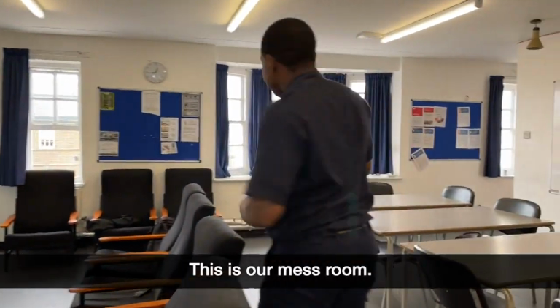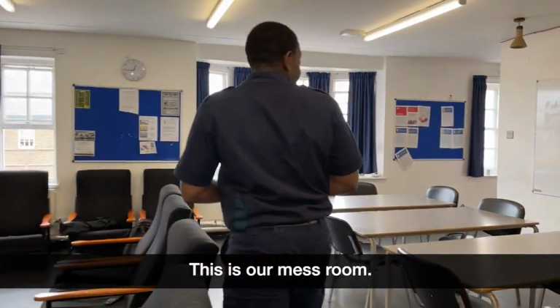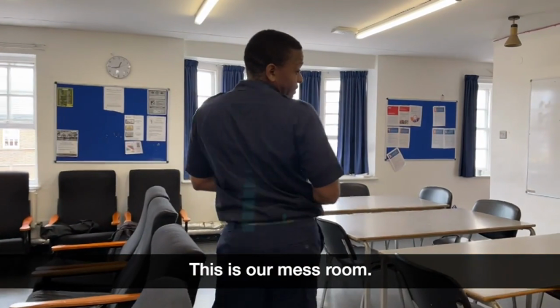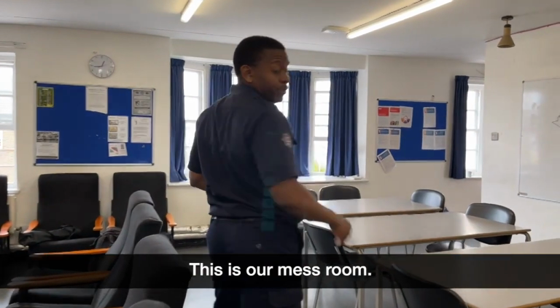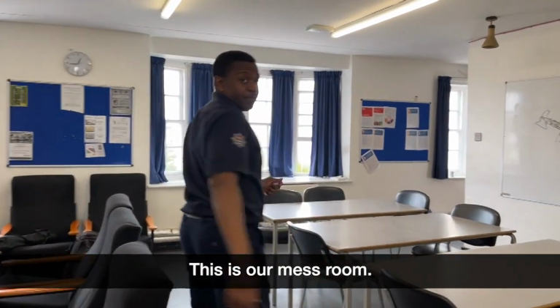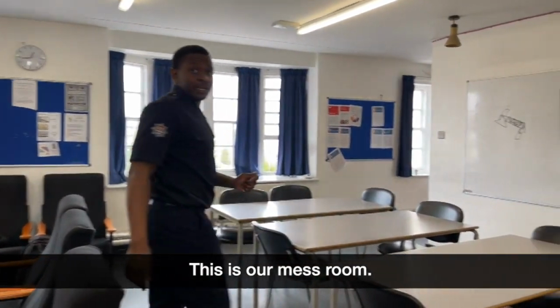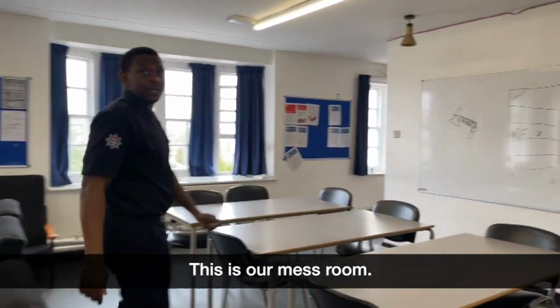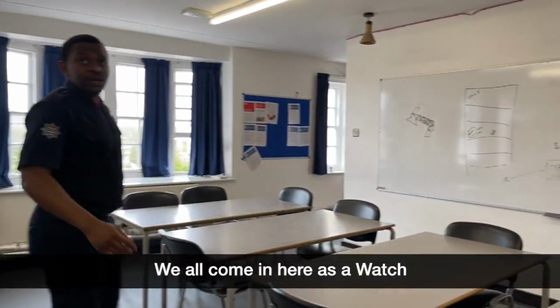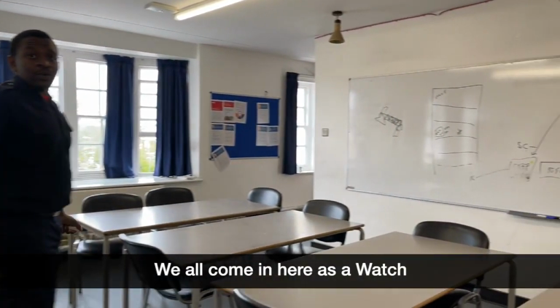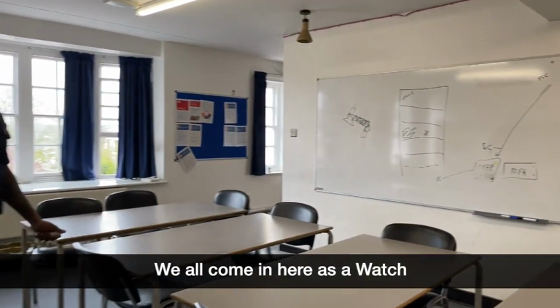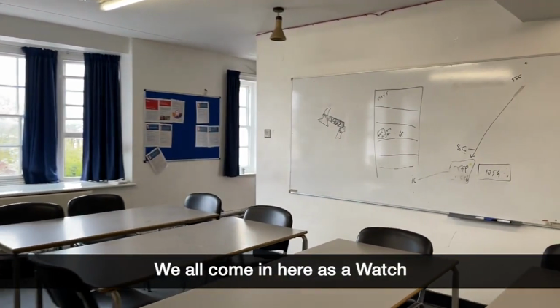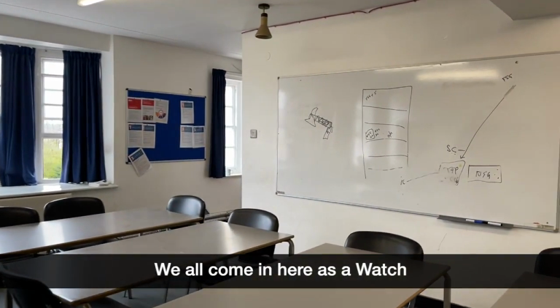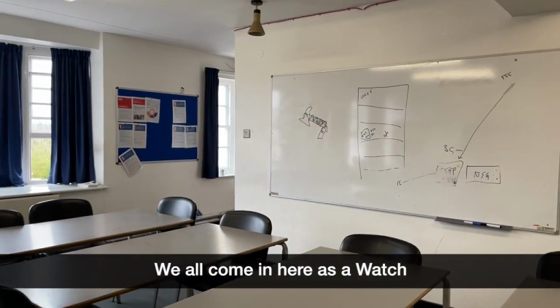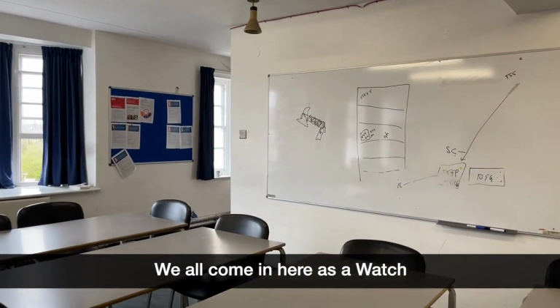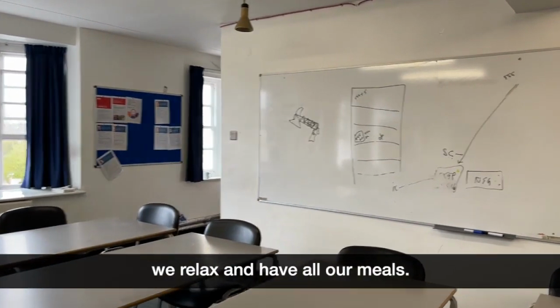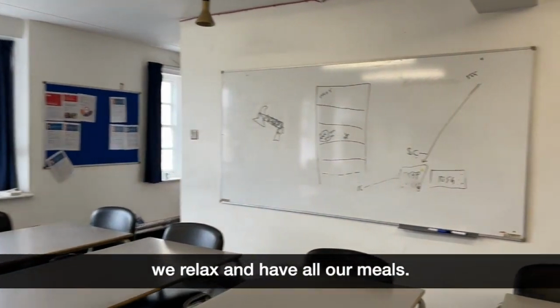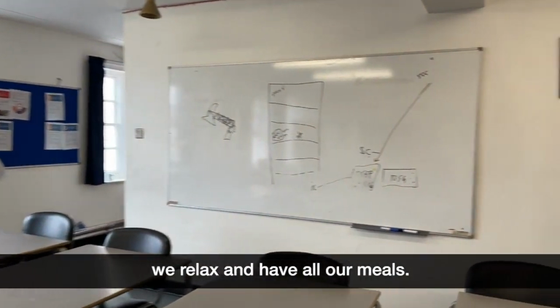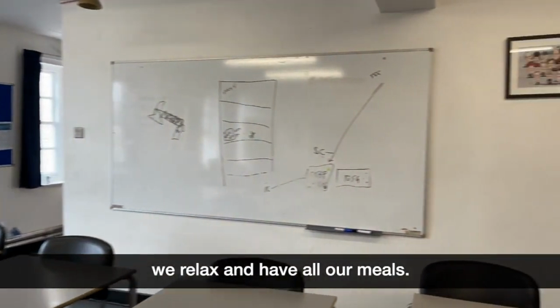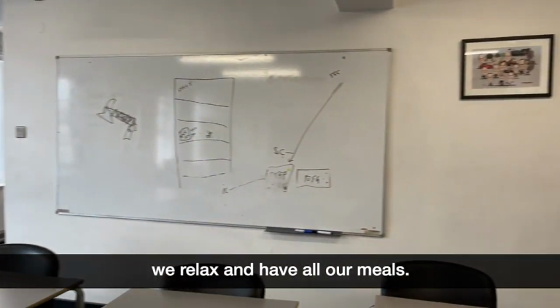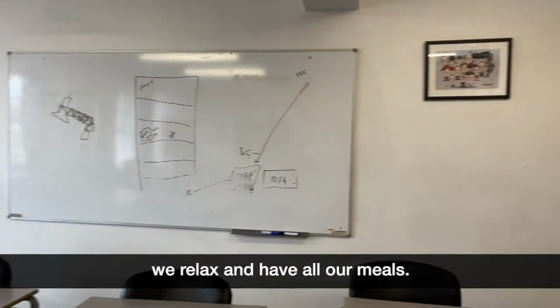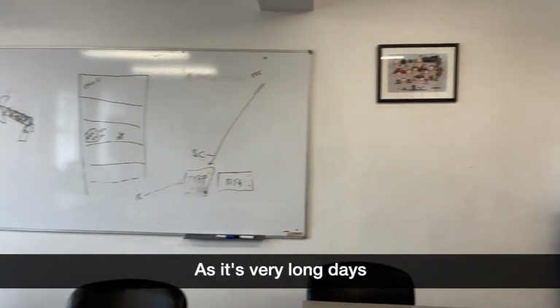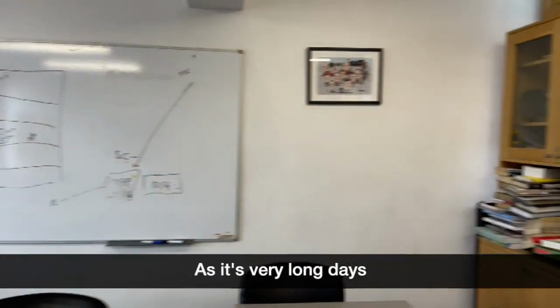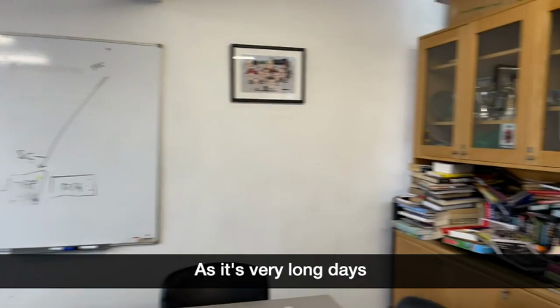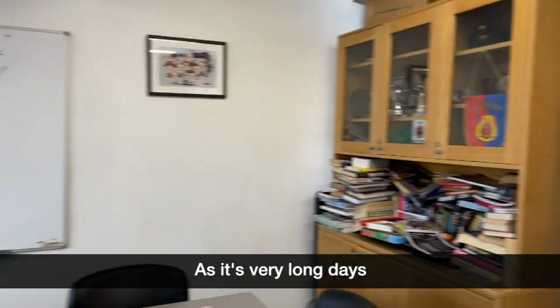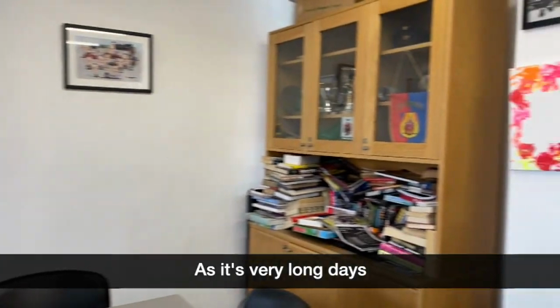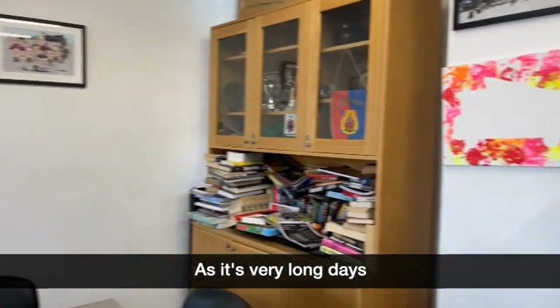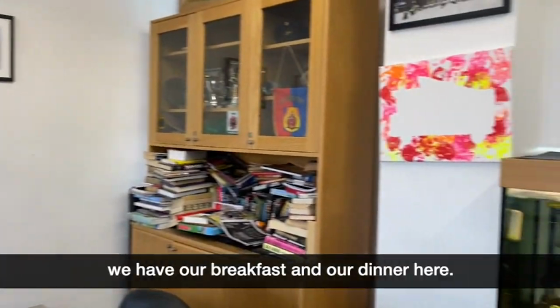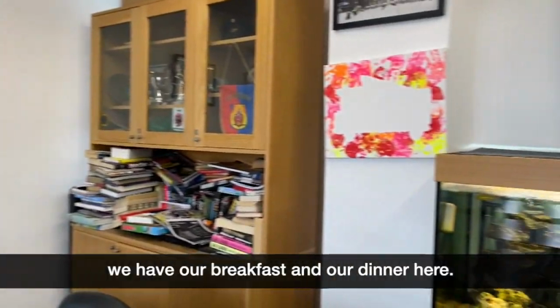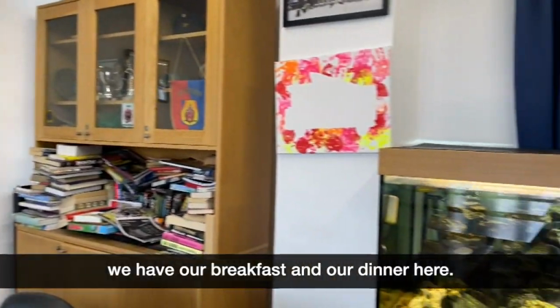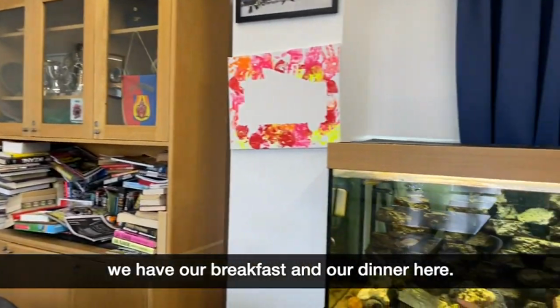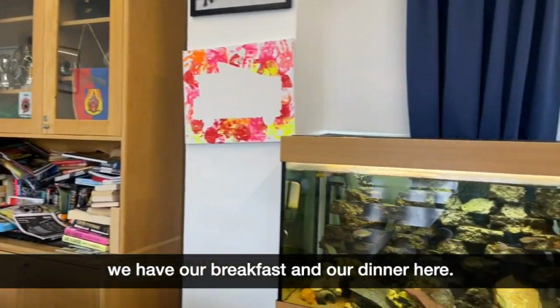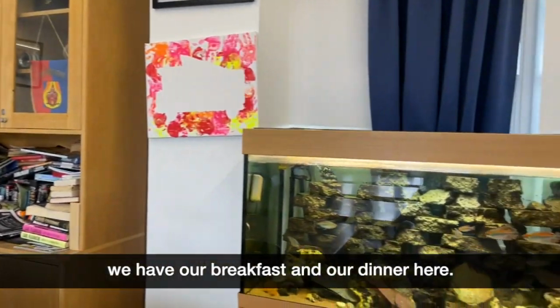This is our mess room. We all come in here as a watch — we relax and have all our meals, as it's very long days. So we have our breakfast and our dinner here.